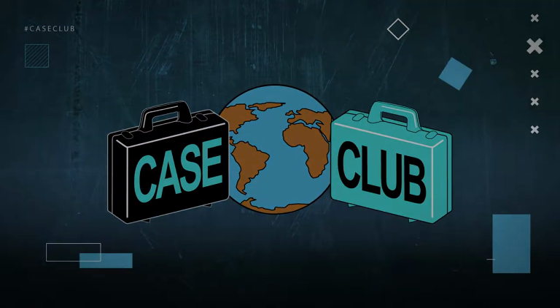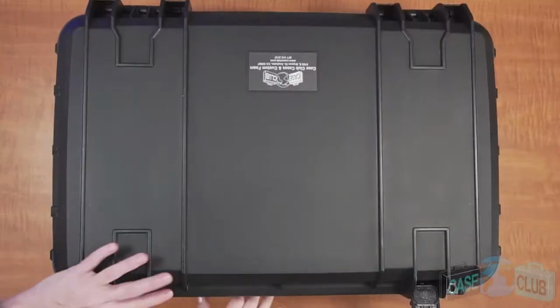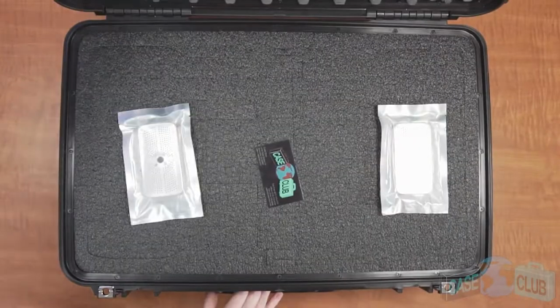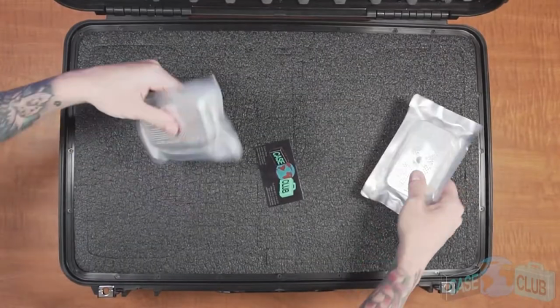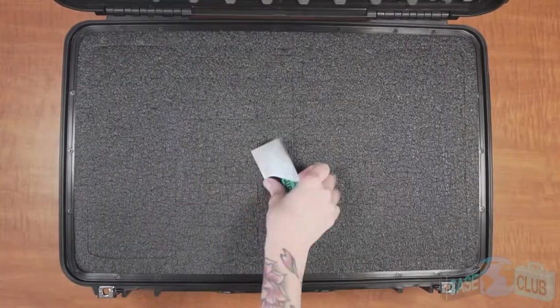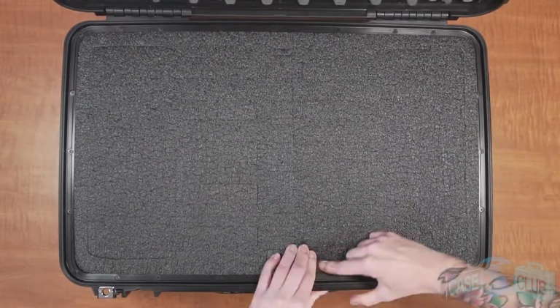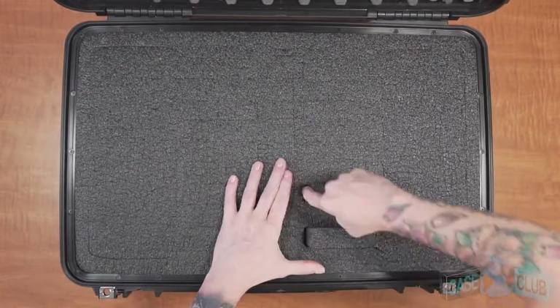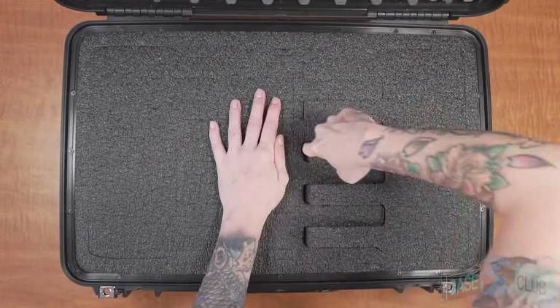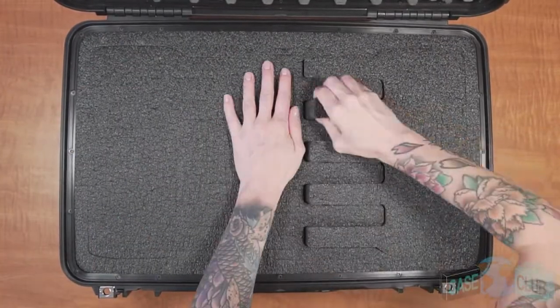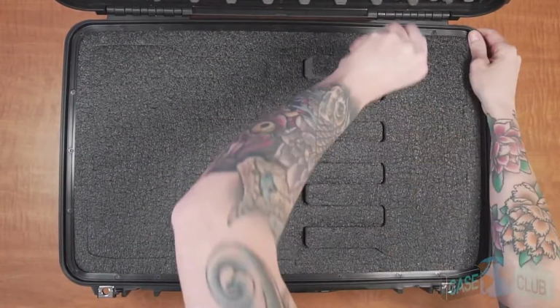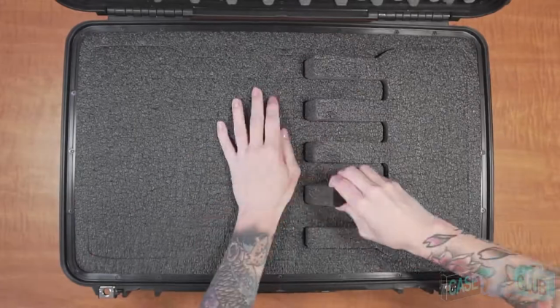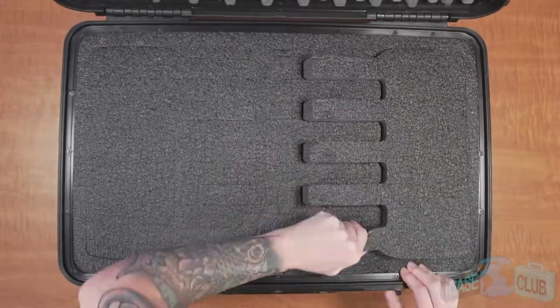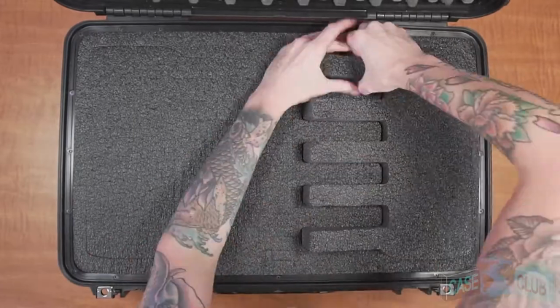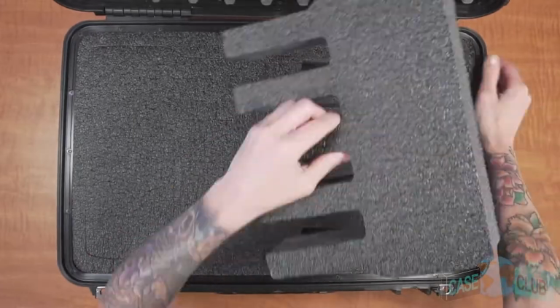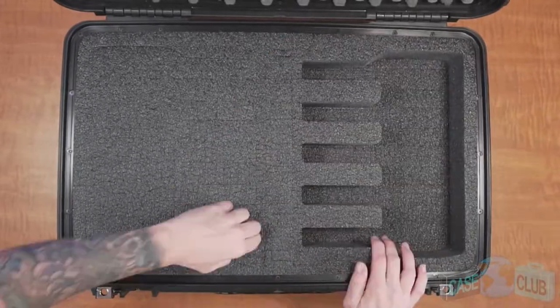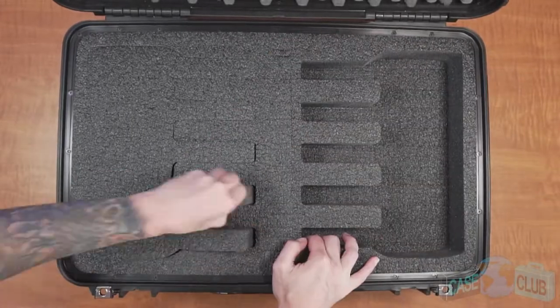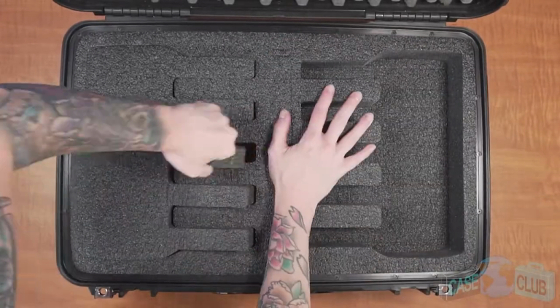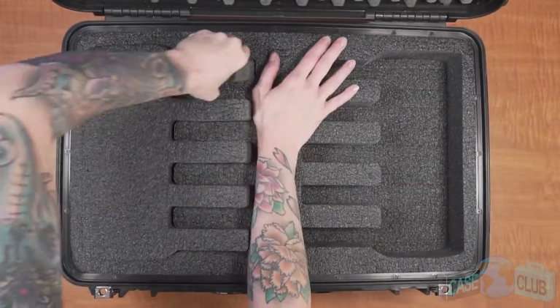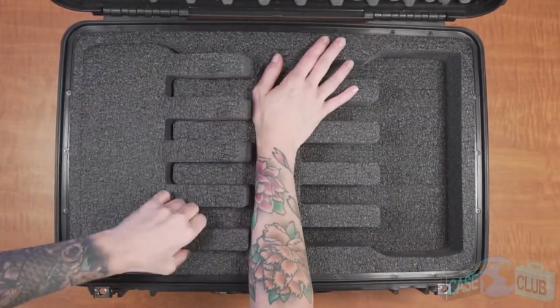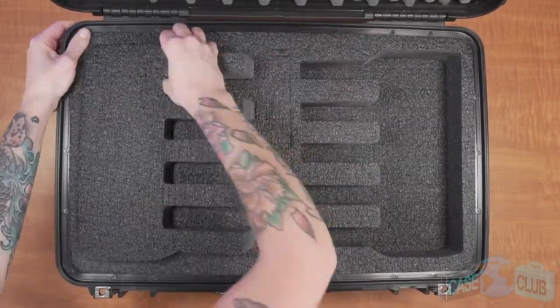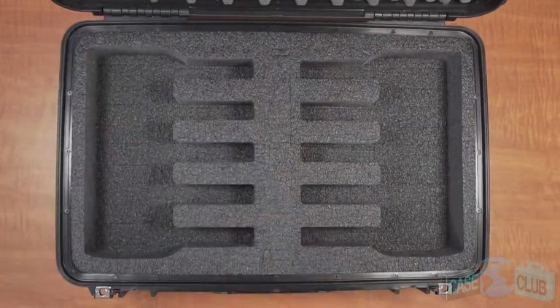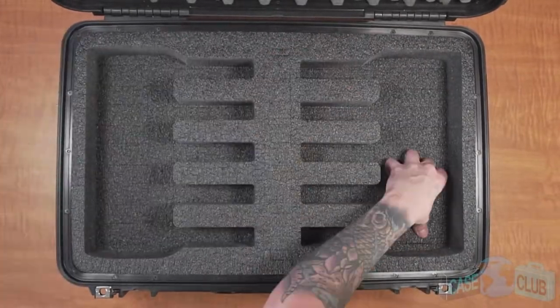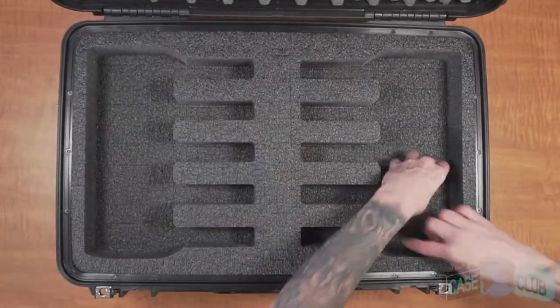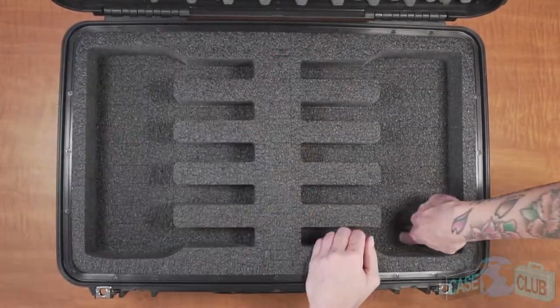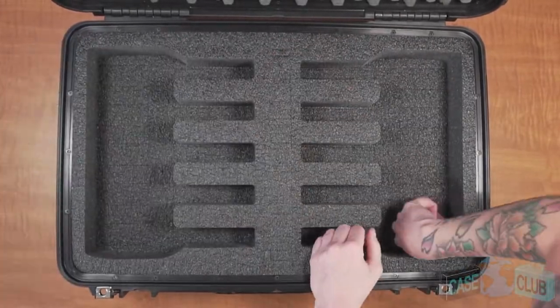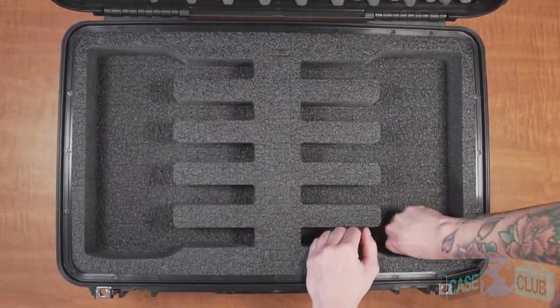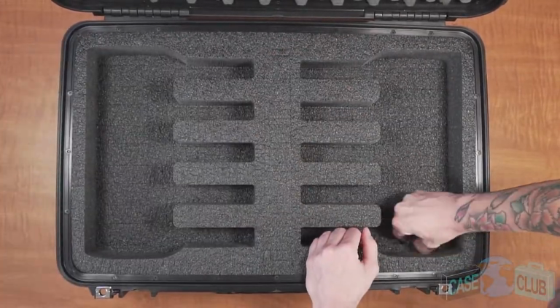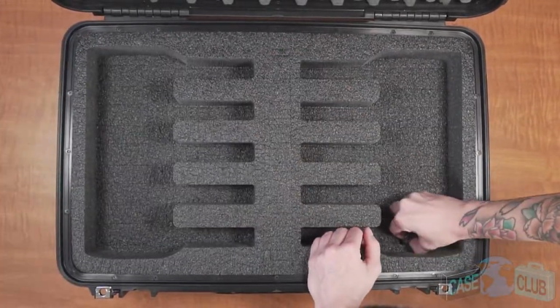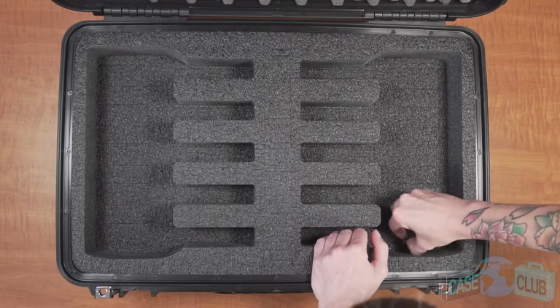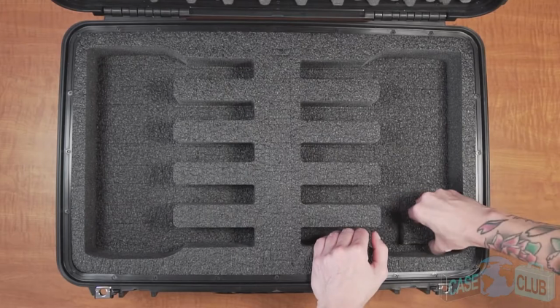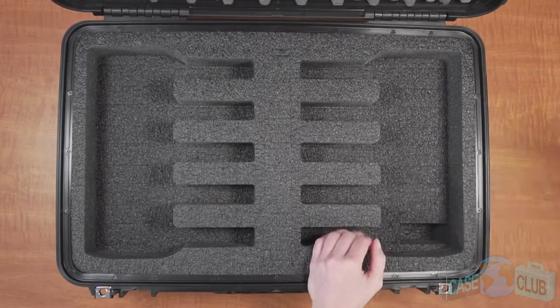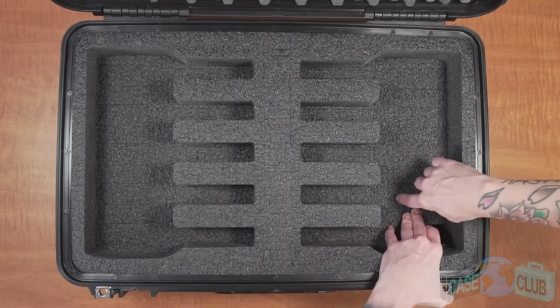When your case arrives, you'll need to remove these main foam plugs. Once removed, continue pulling out the foam in the barrel and grip area.